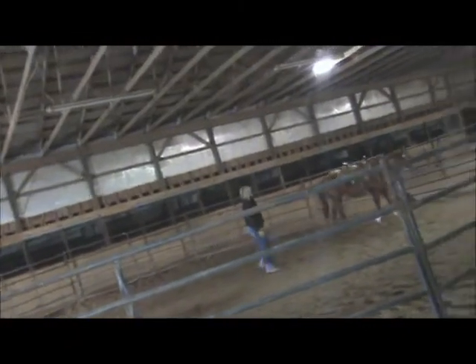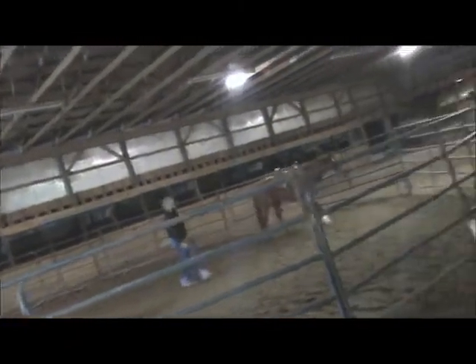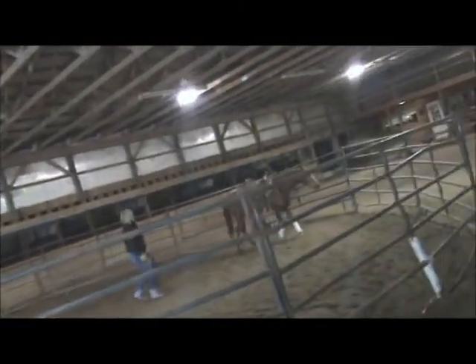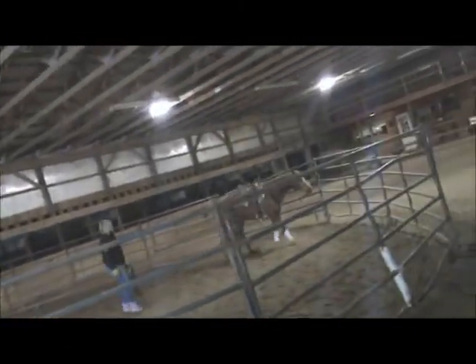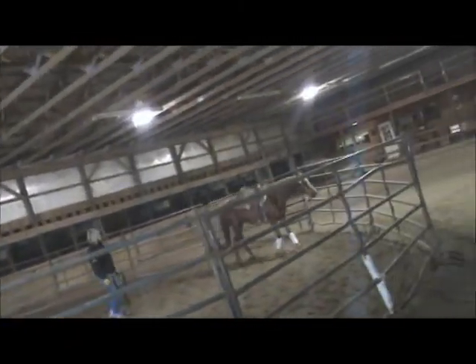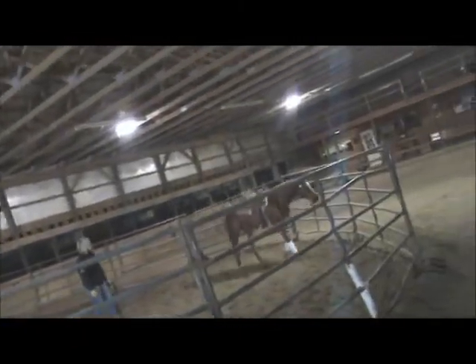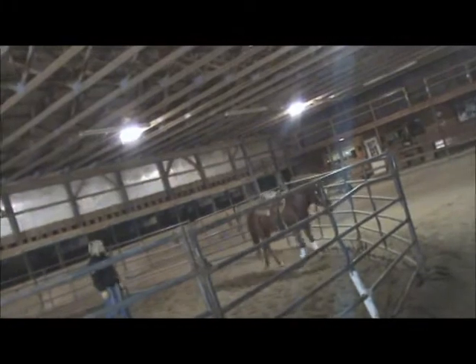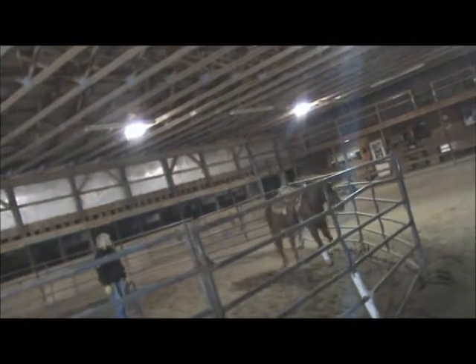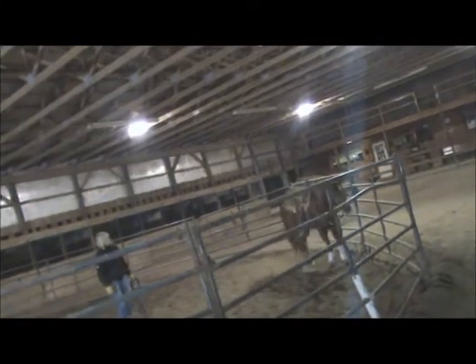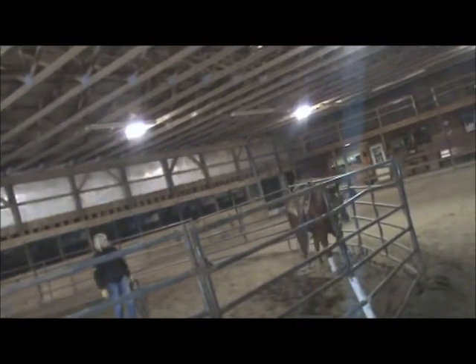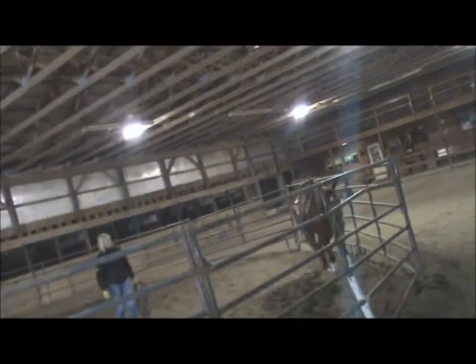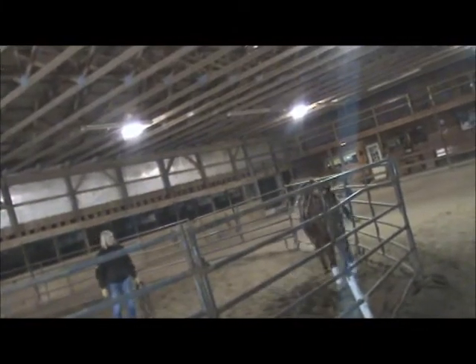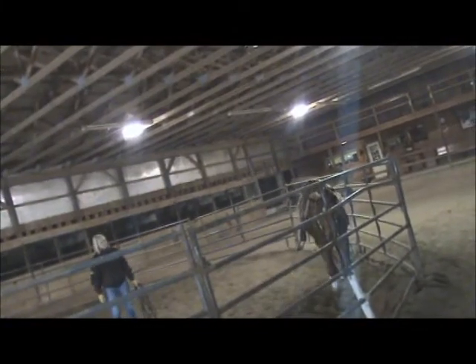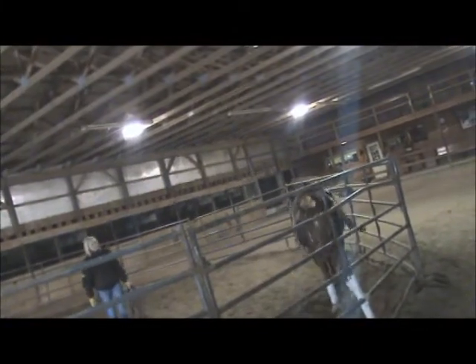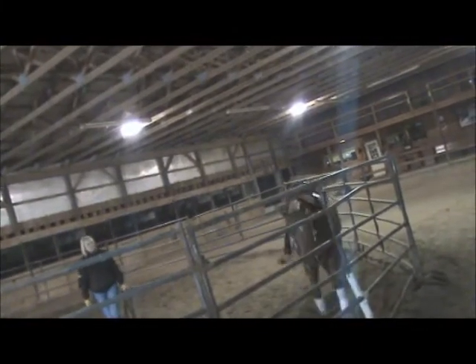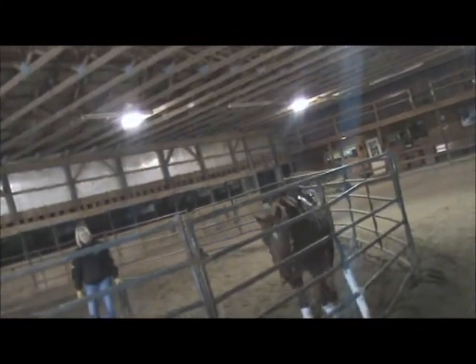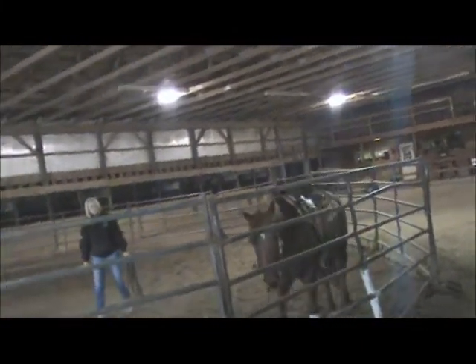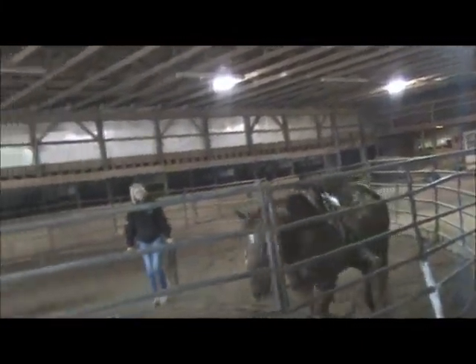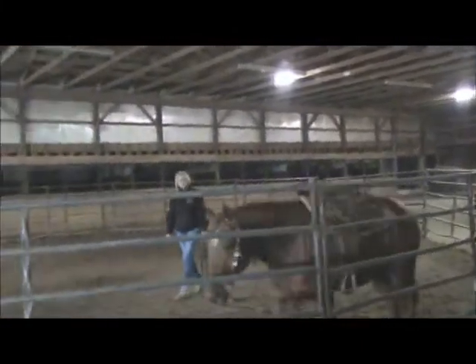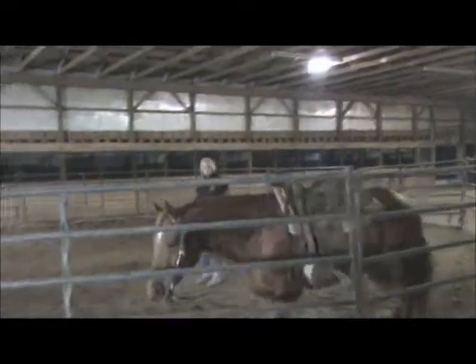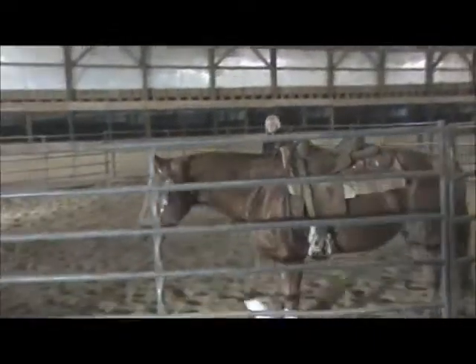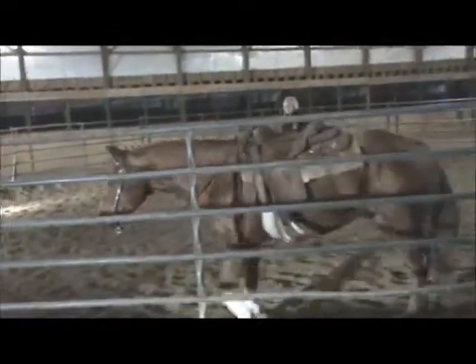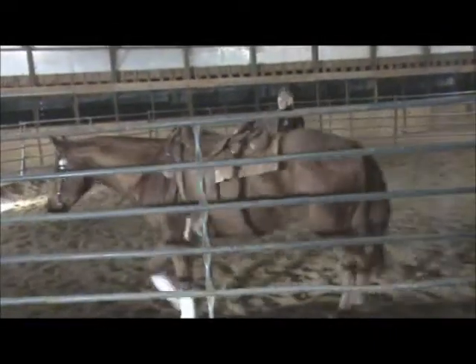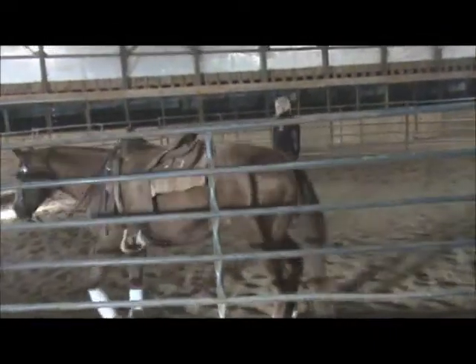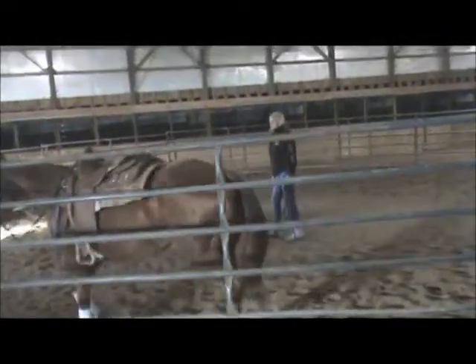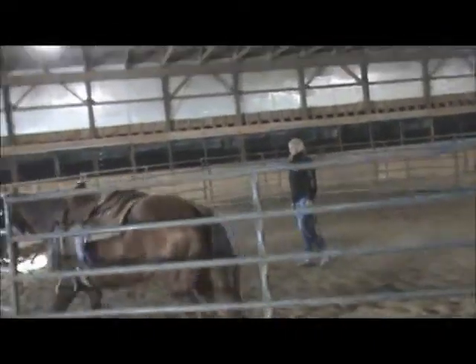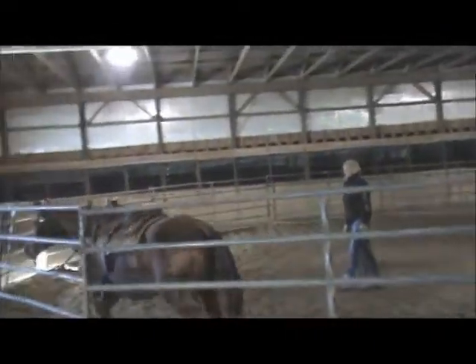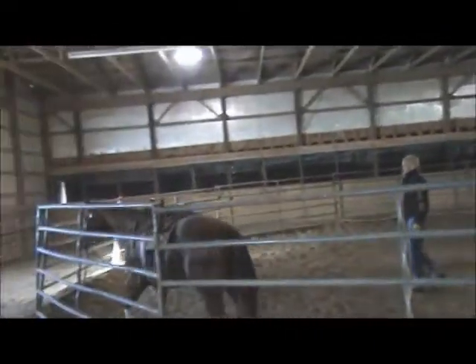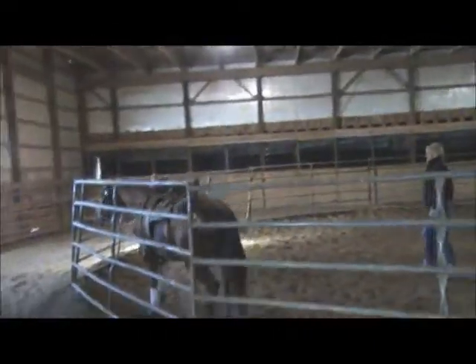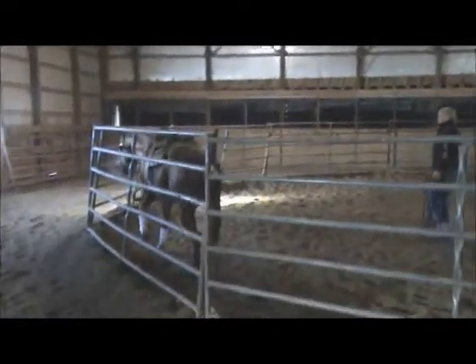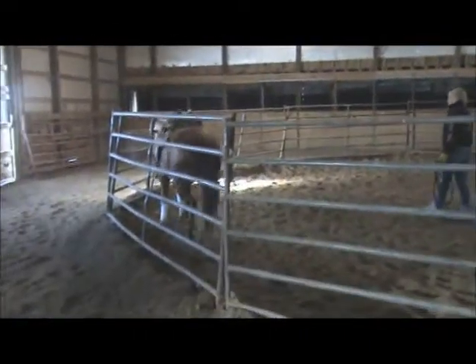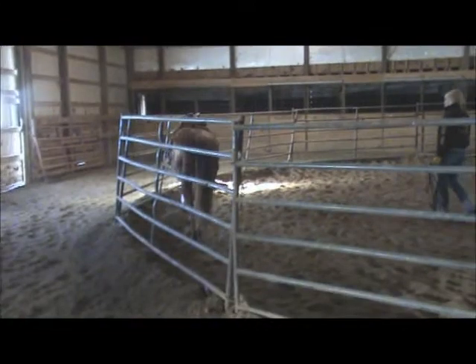If we've worked a horse — say we worked her later in the afternoon yesterday and this is first thing in the morning, which it is — we might only need to work her for 10 minutes because her energy level is really good.